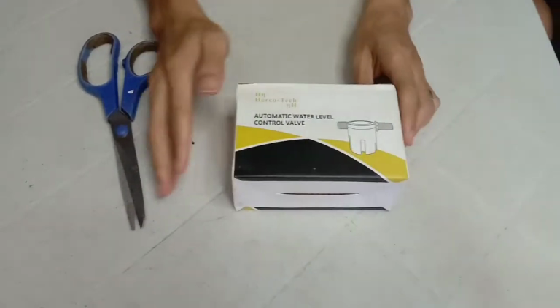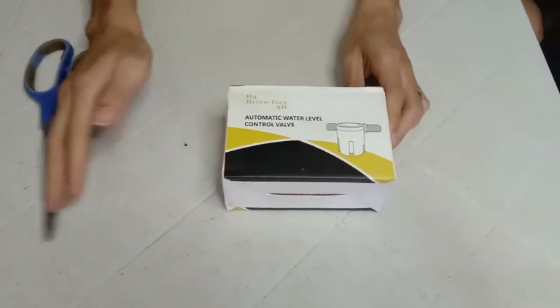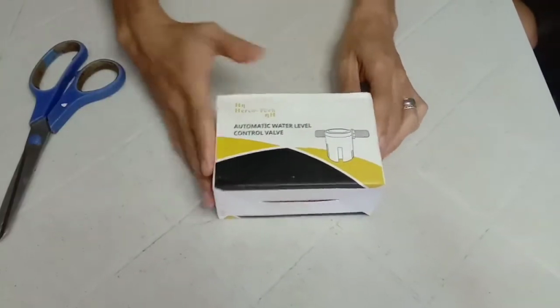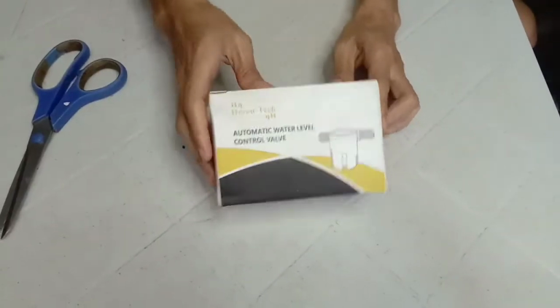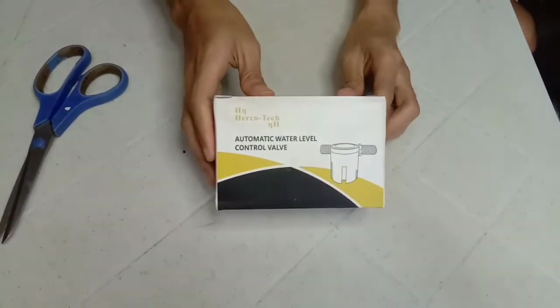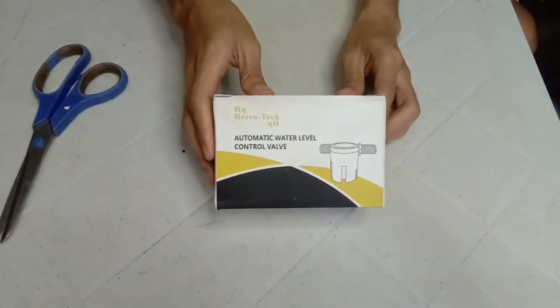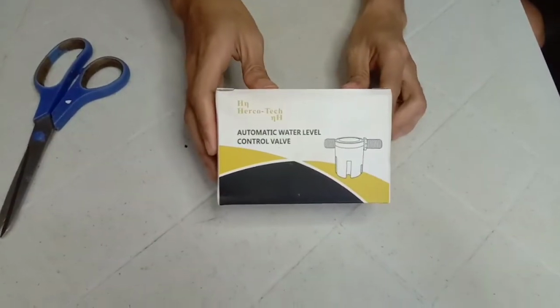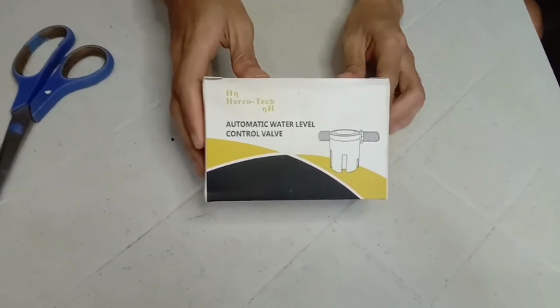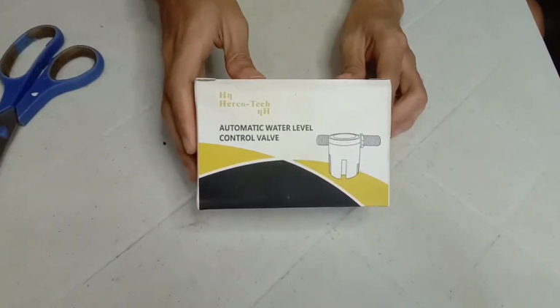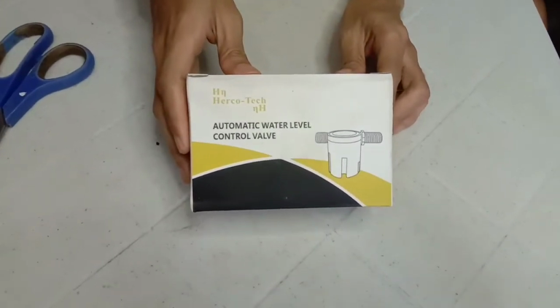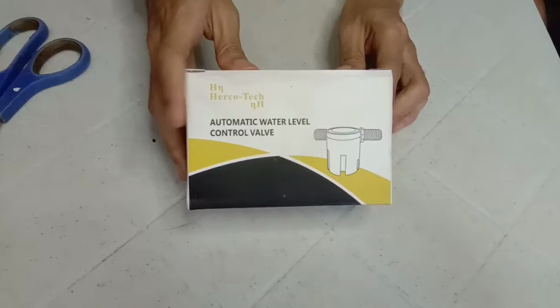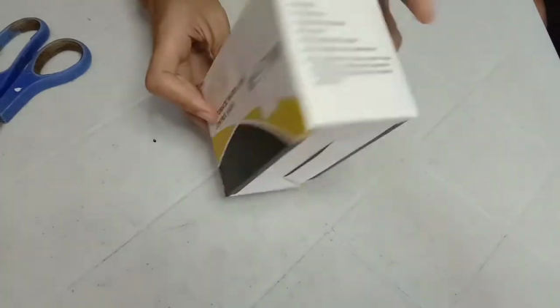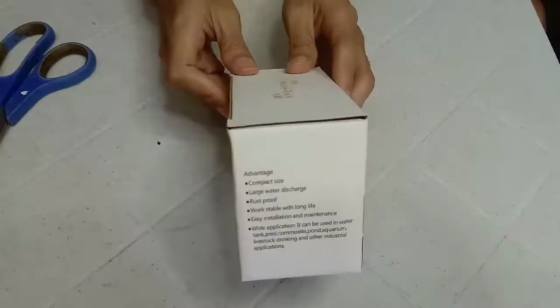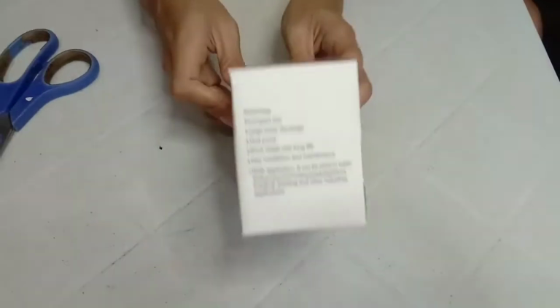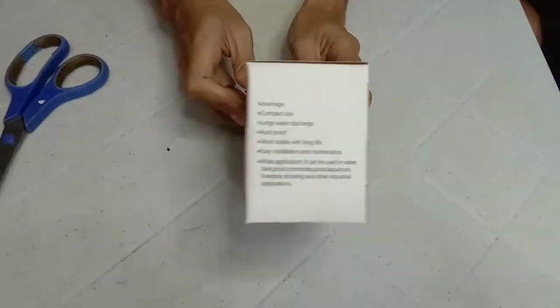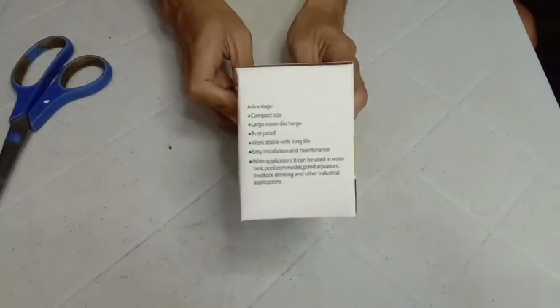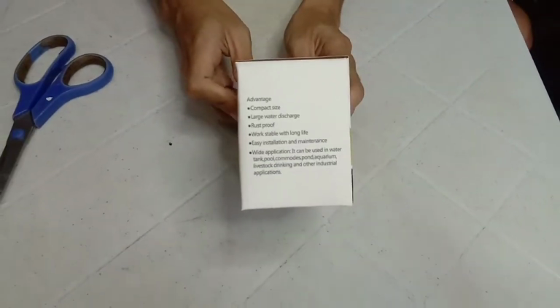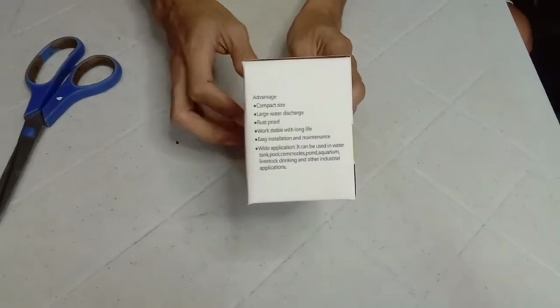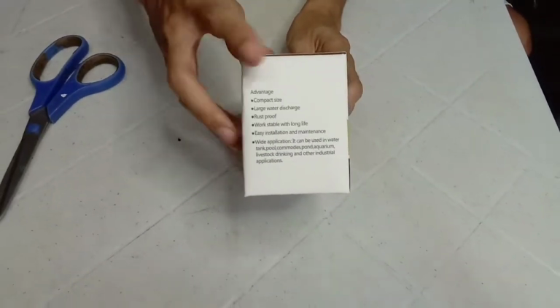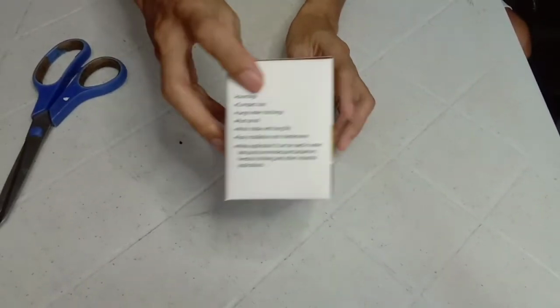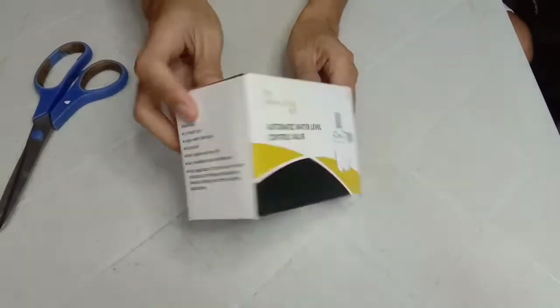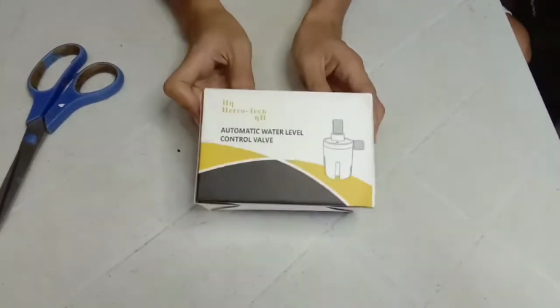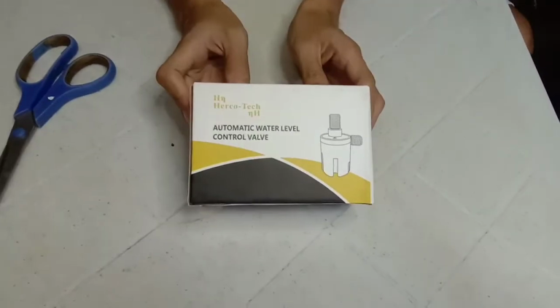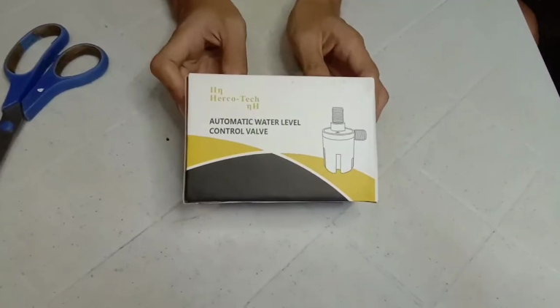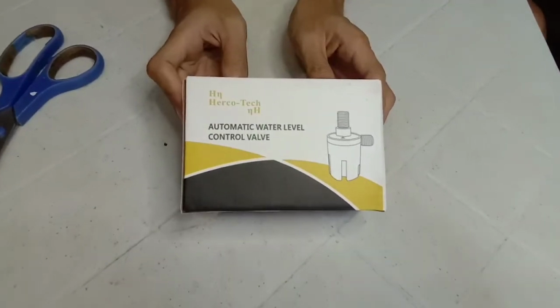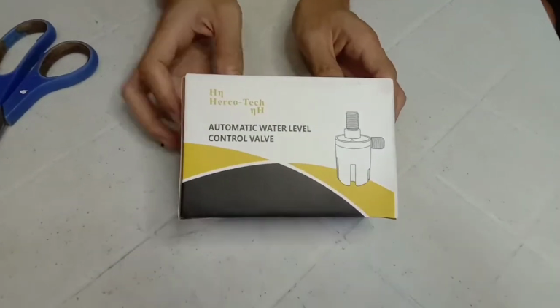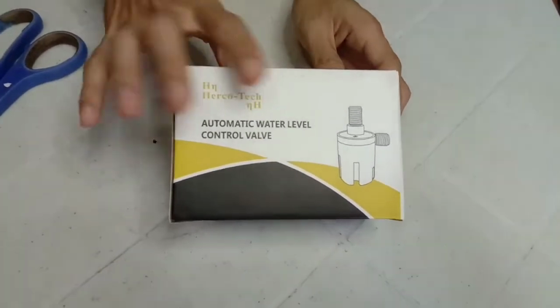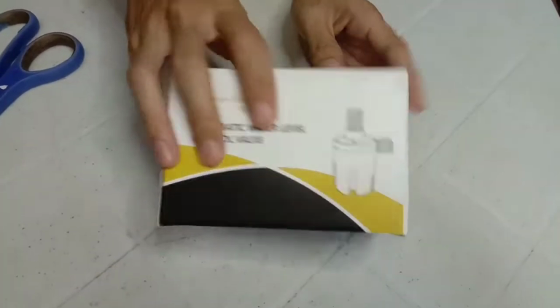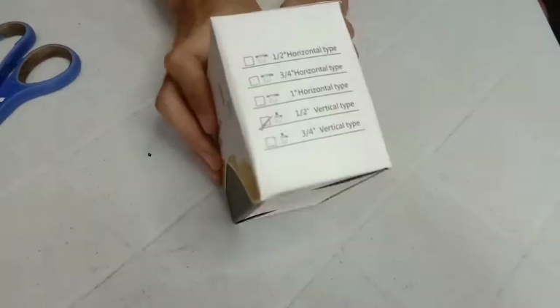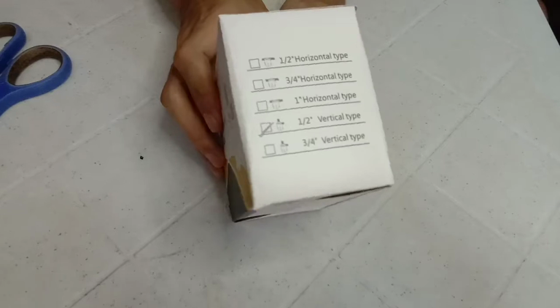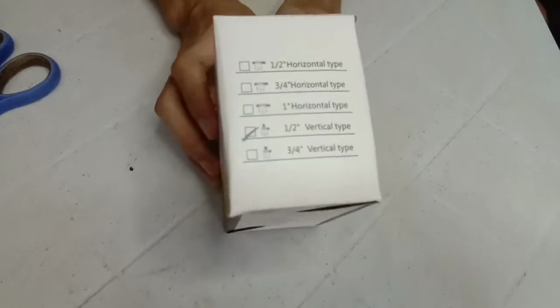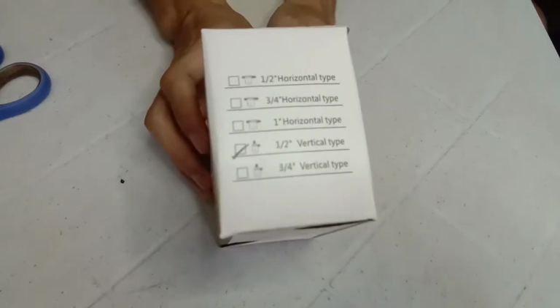This automatic water level control valve is designed to prevent water from overflowing — no more wasted water if left unattended.